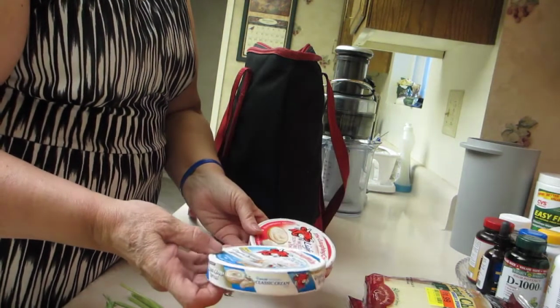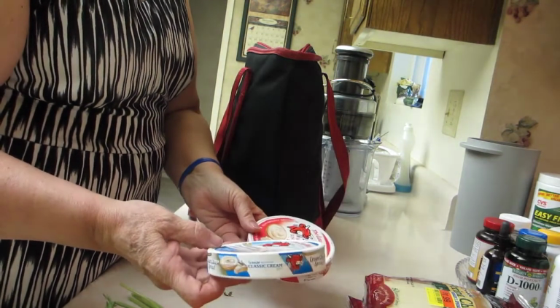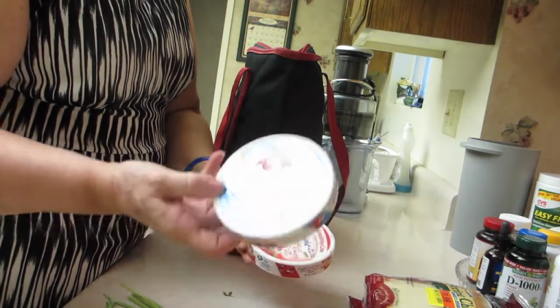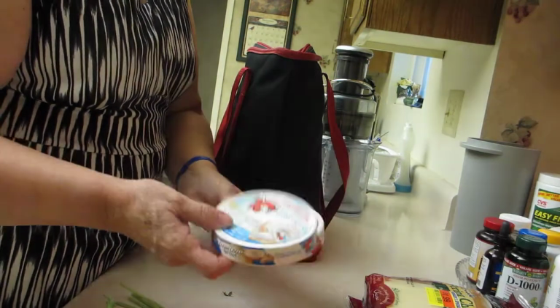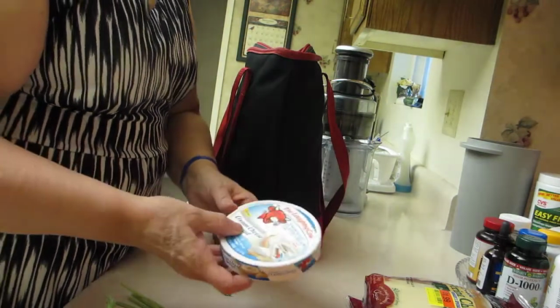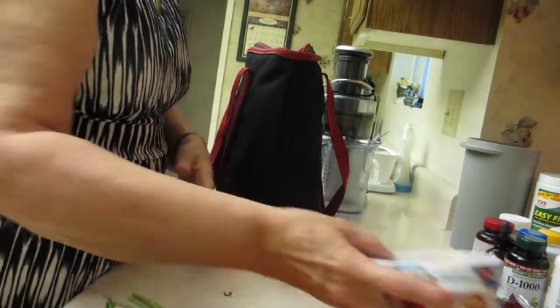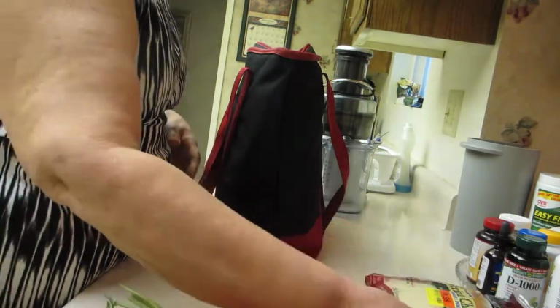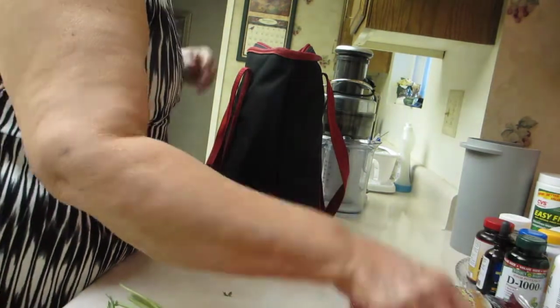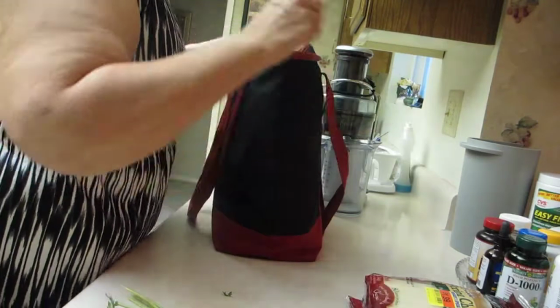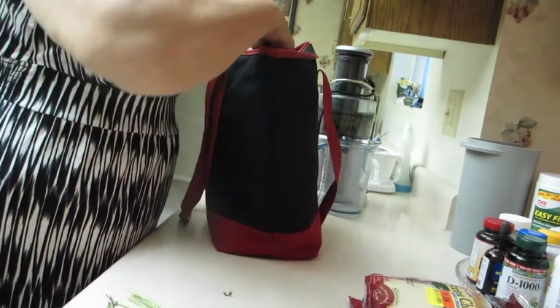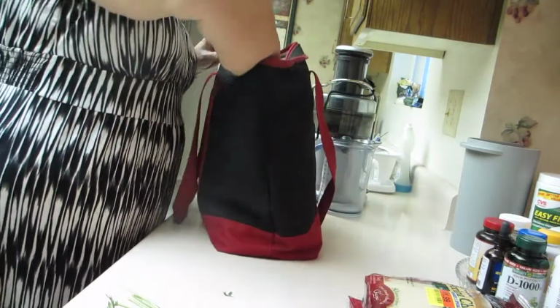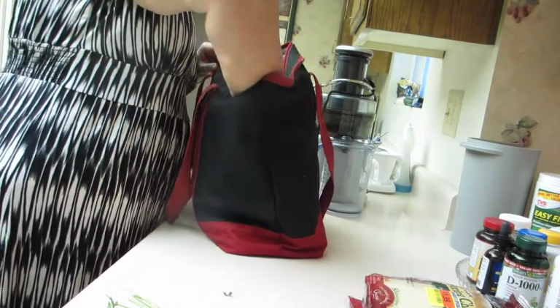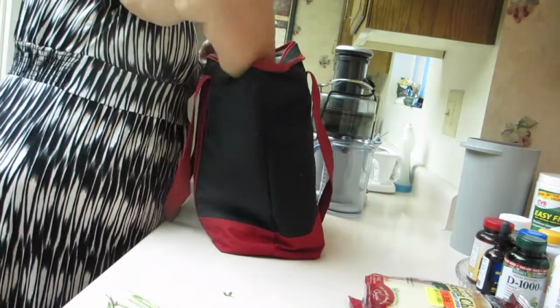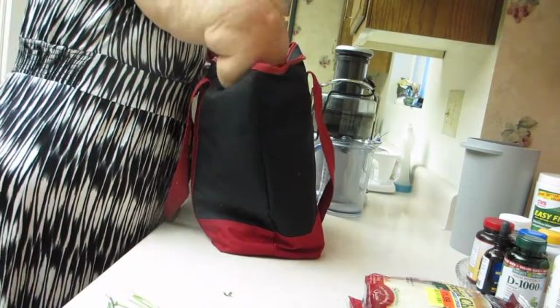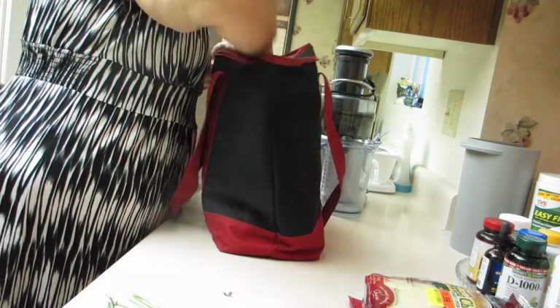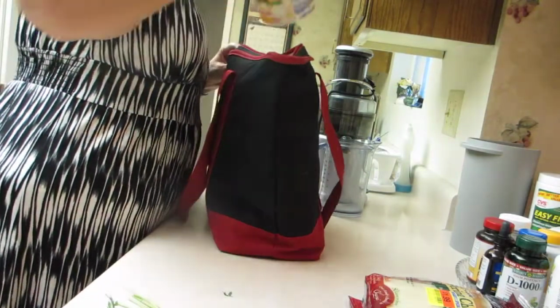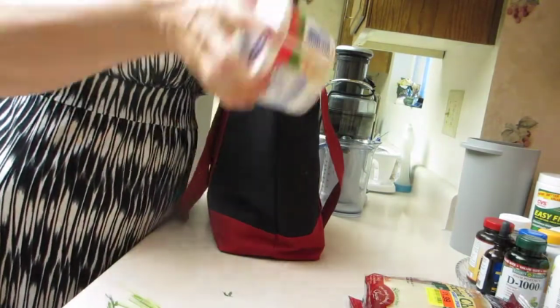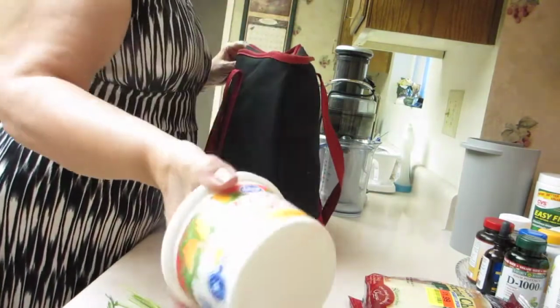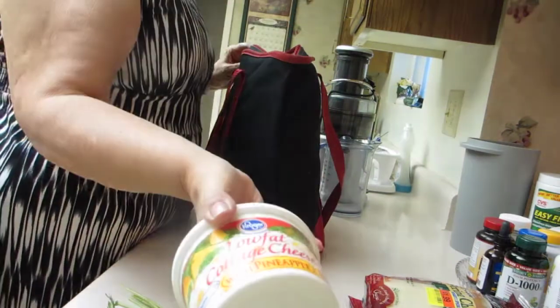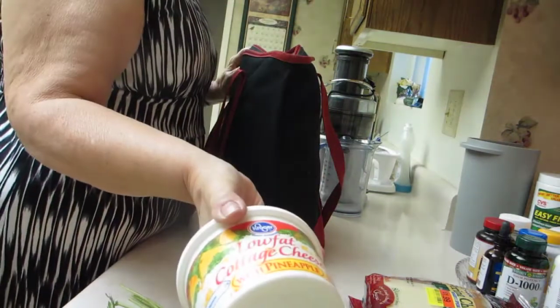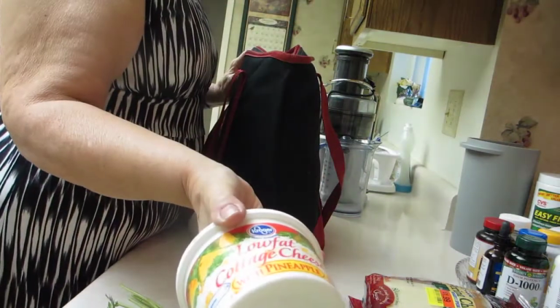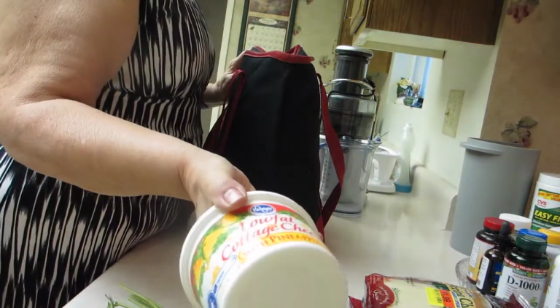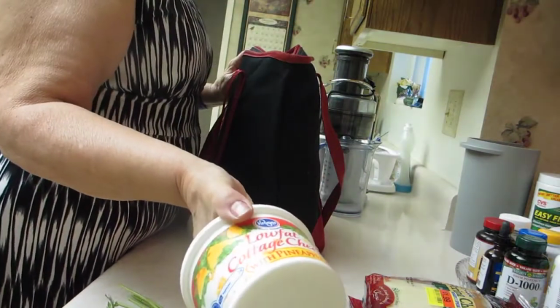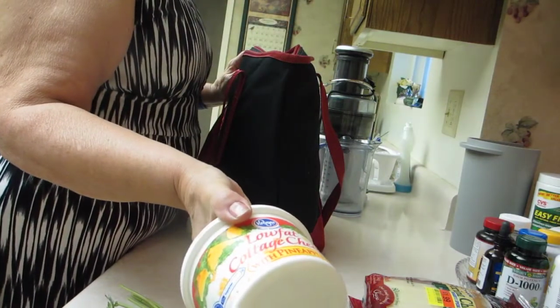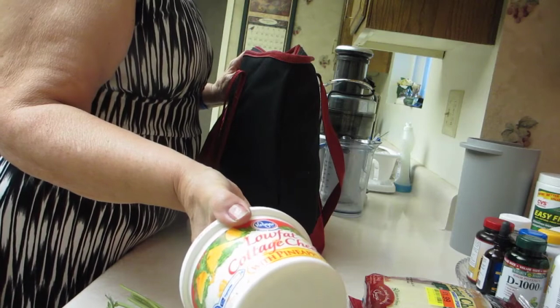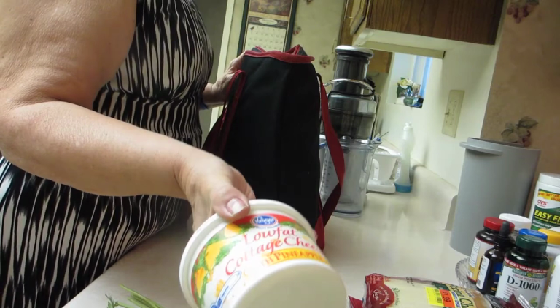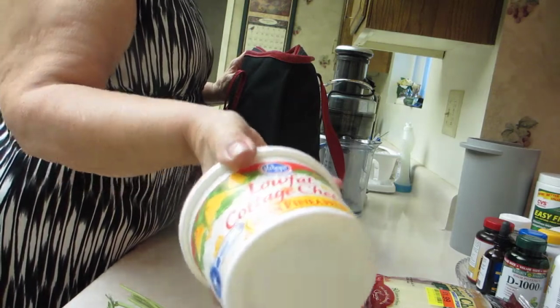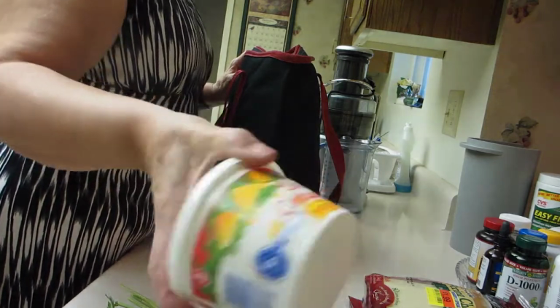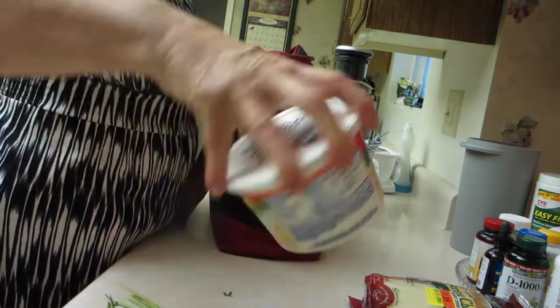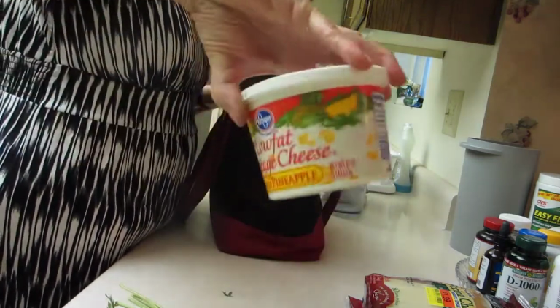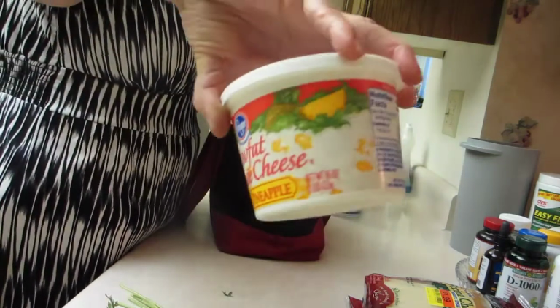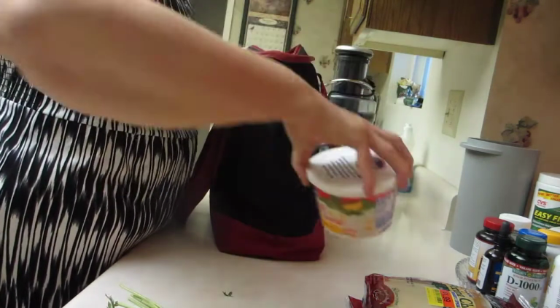And a little cream cheese spread. Got some Kroger pineapple and cottage cheese. Really like that.